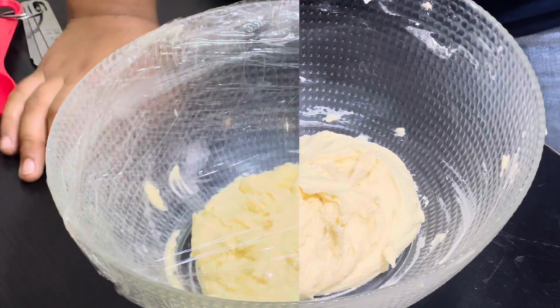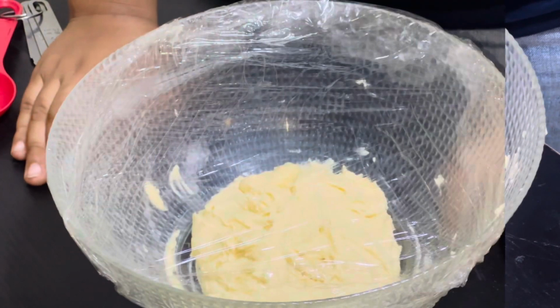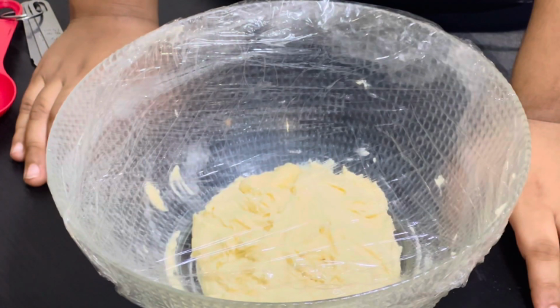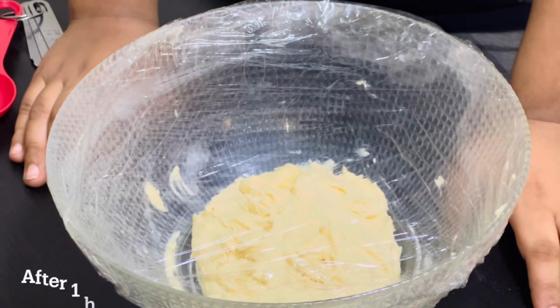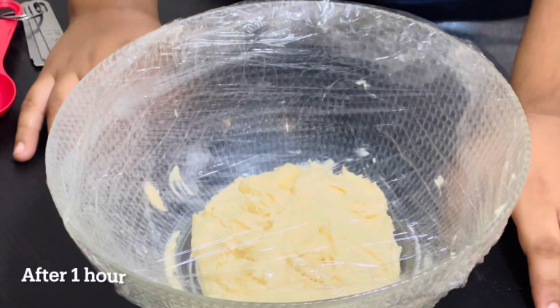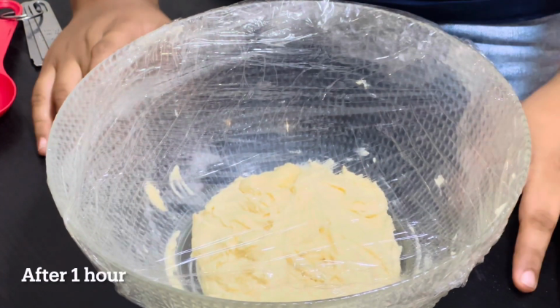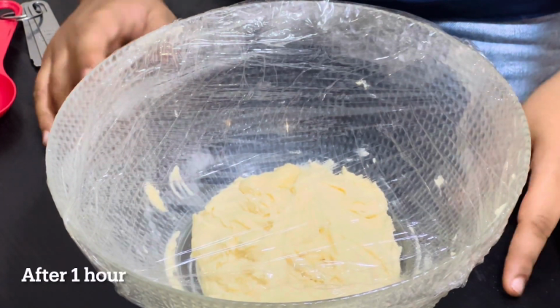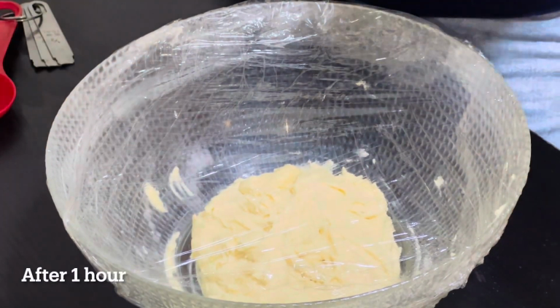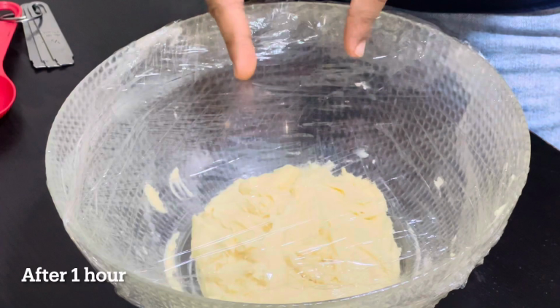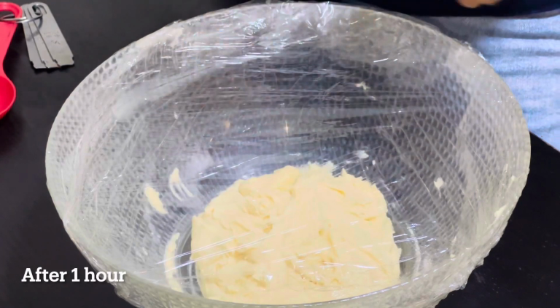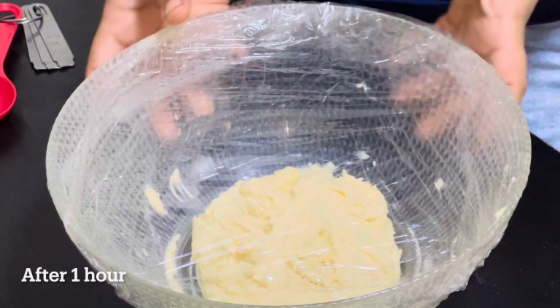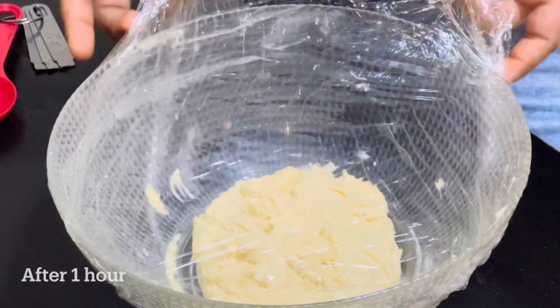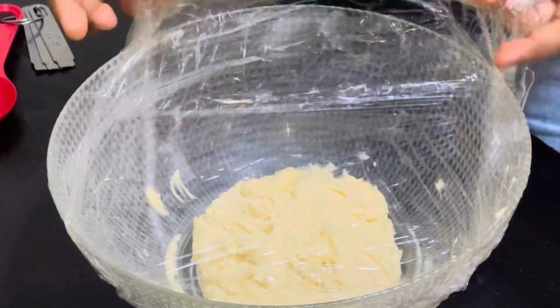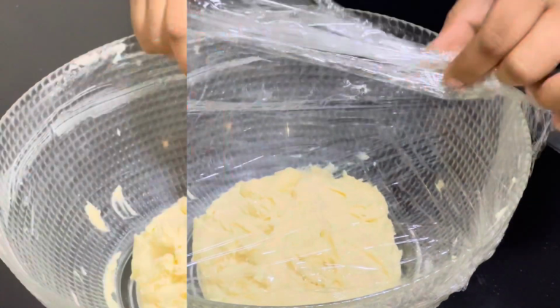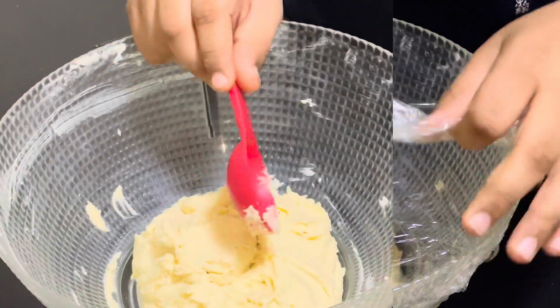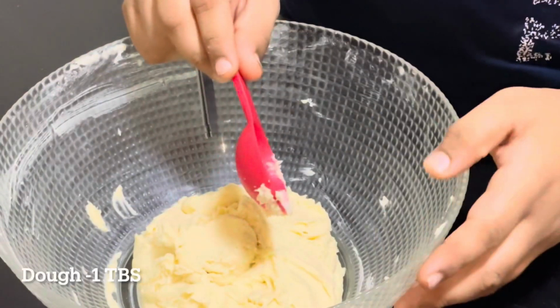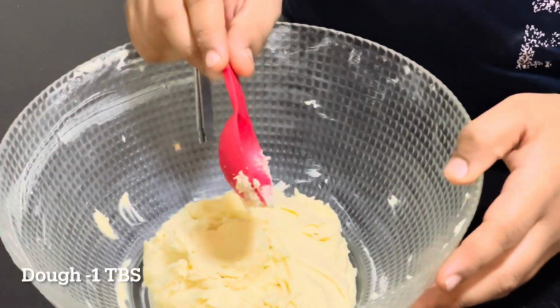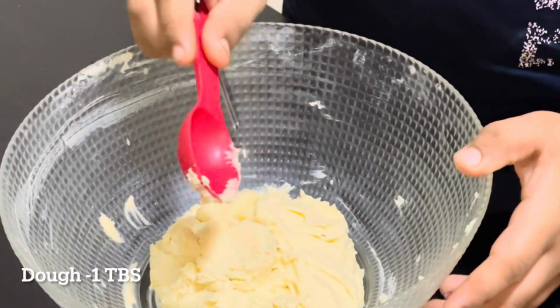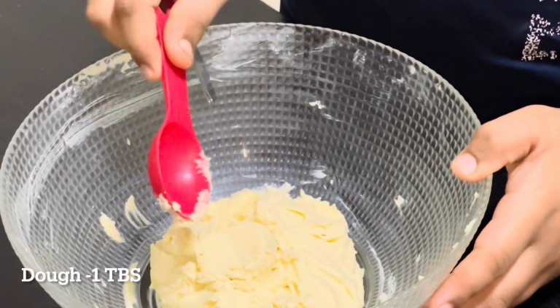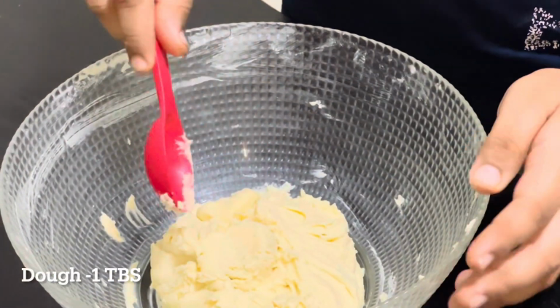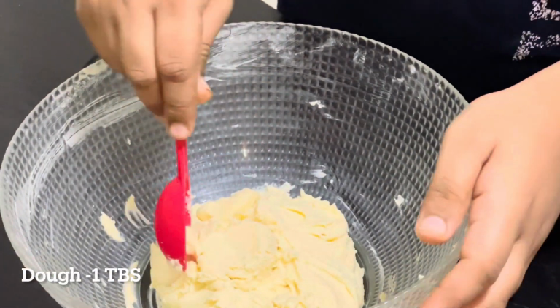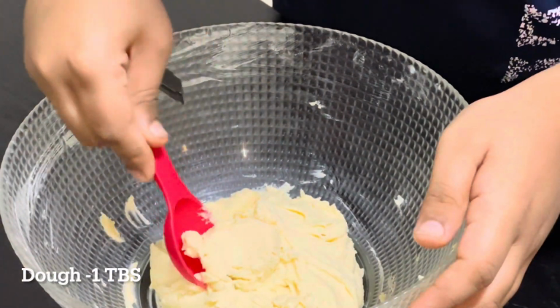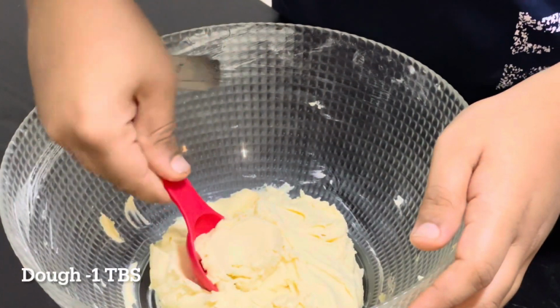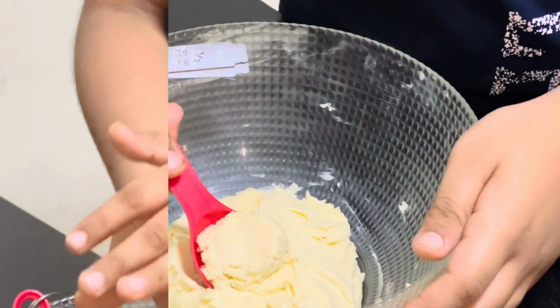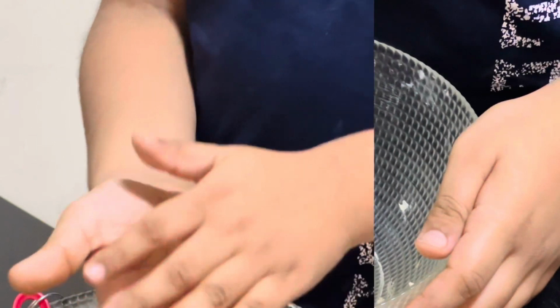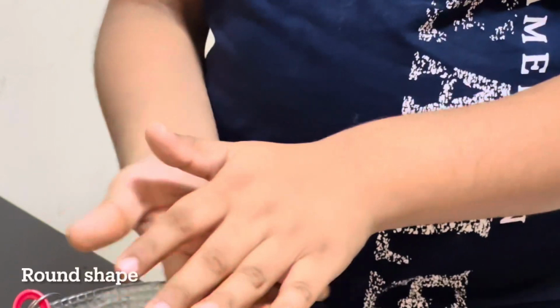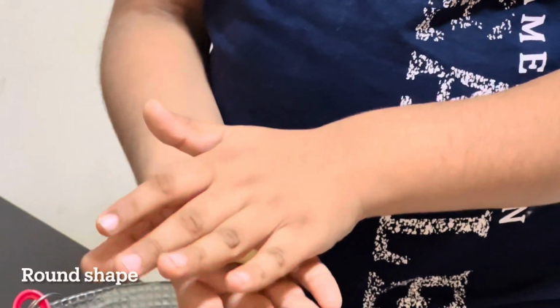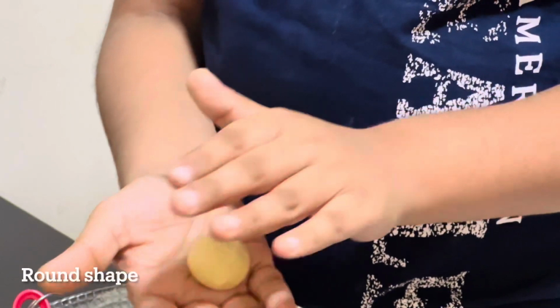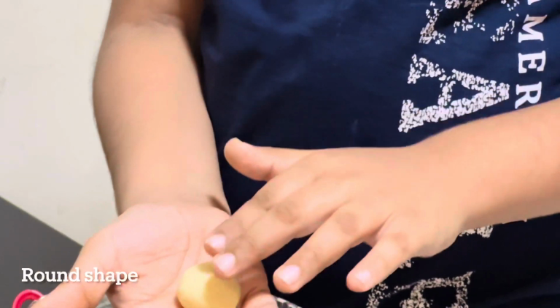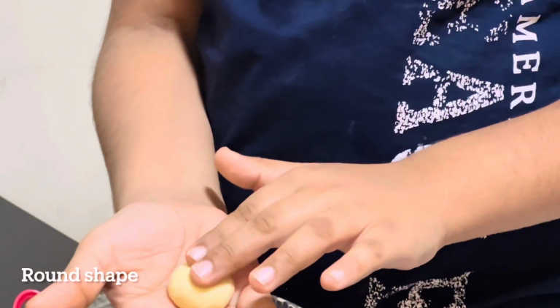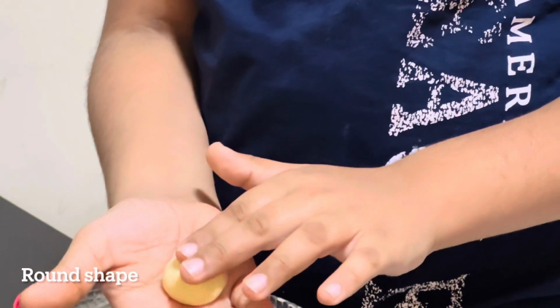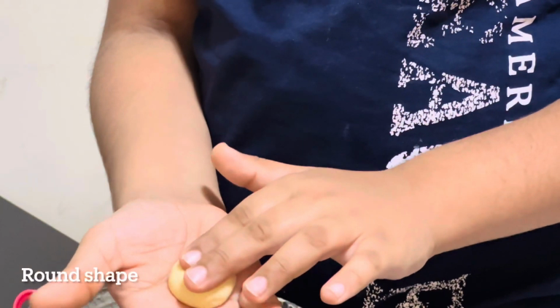1 hour over. Let's start making cookies. Take 1 tablespoon of dough. Make a round shape and press it with the hand.